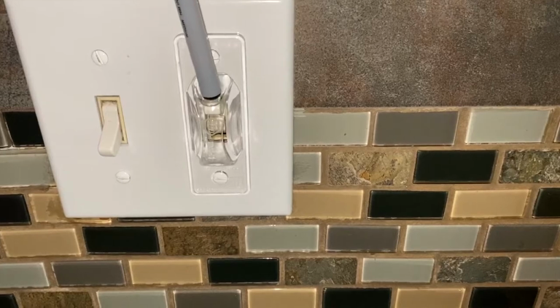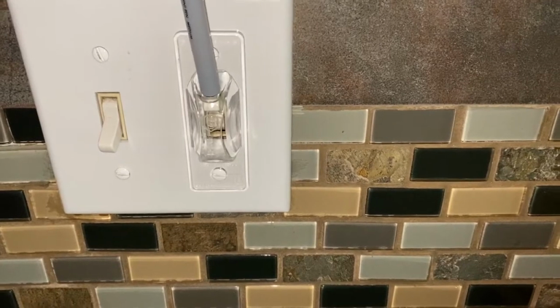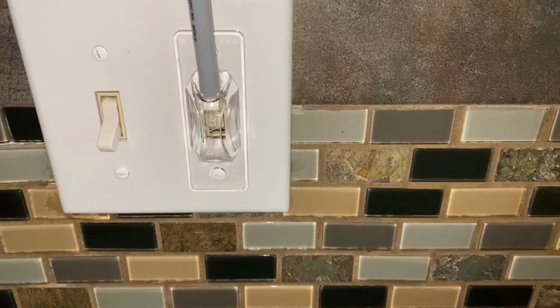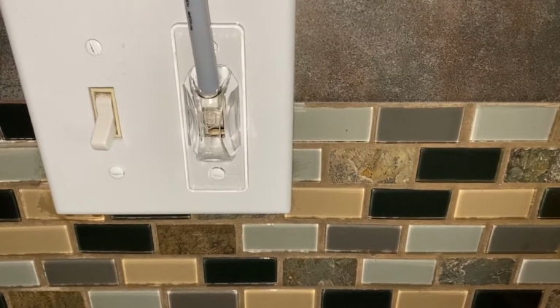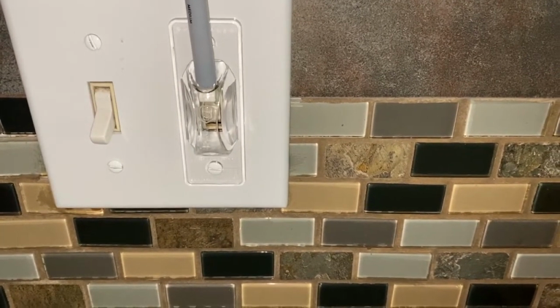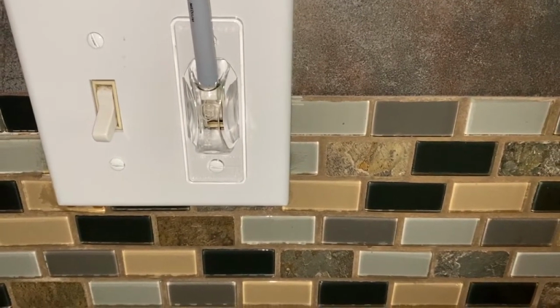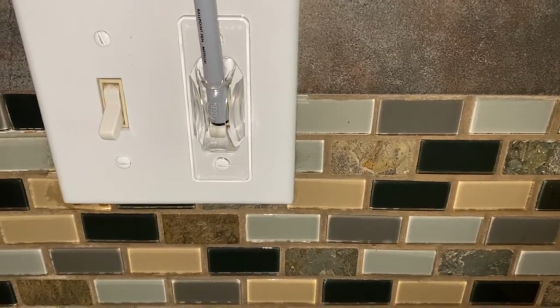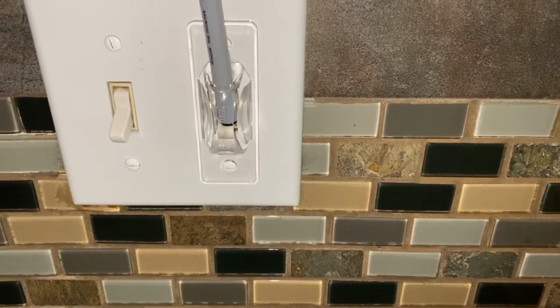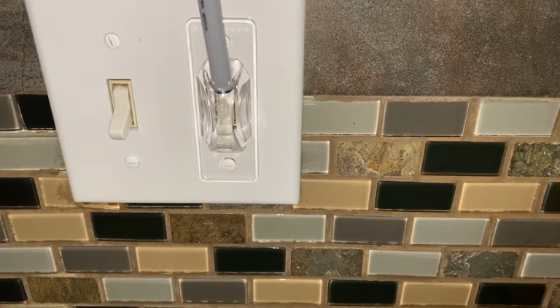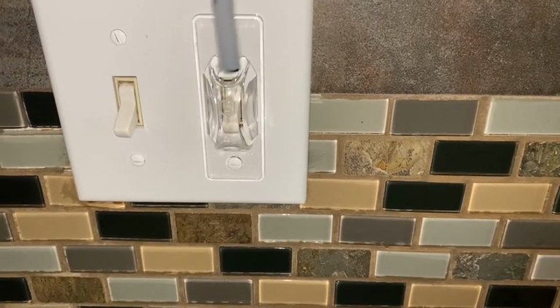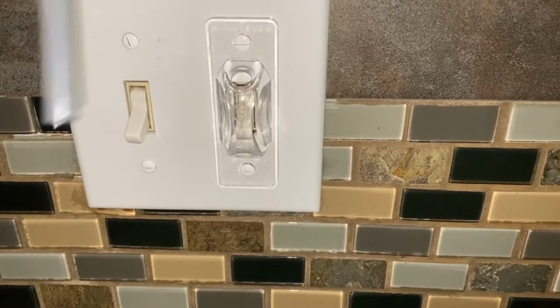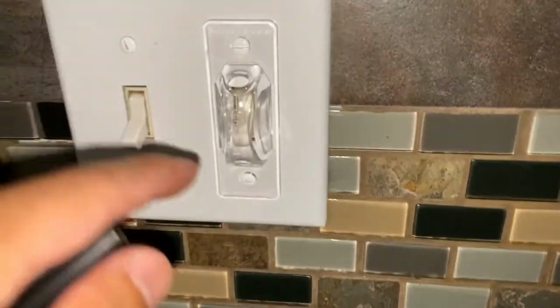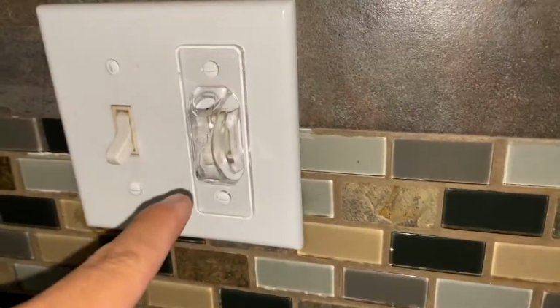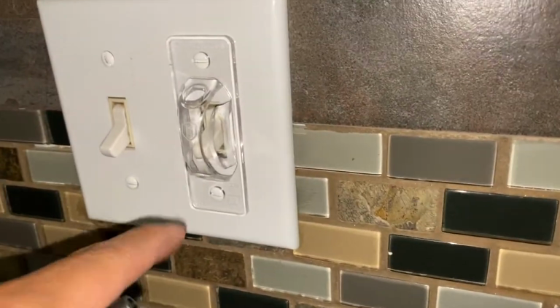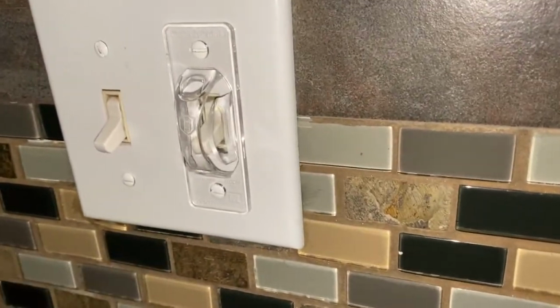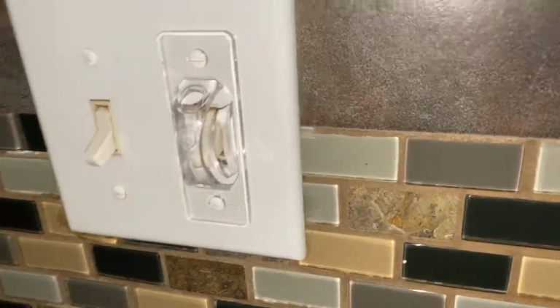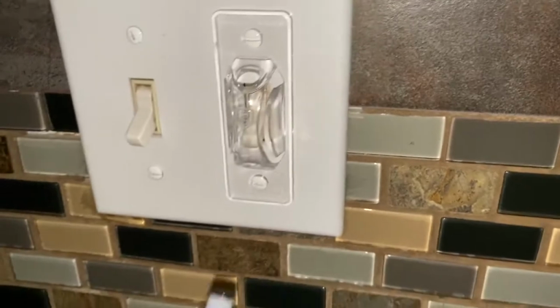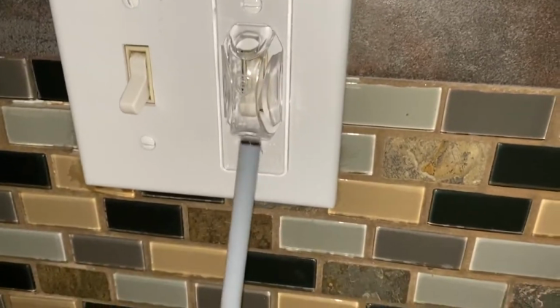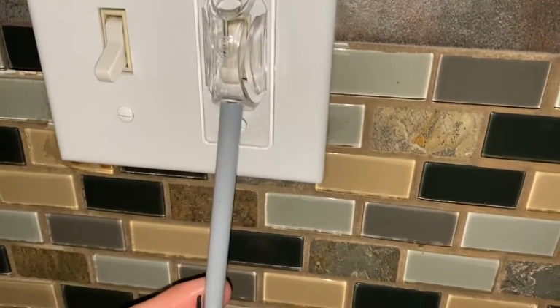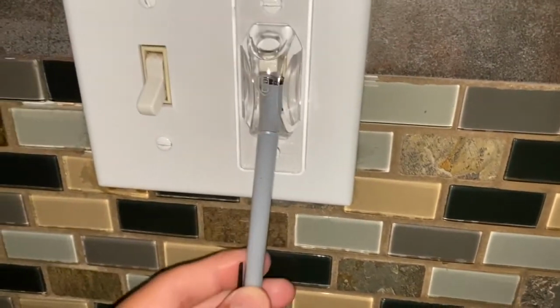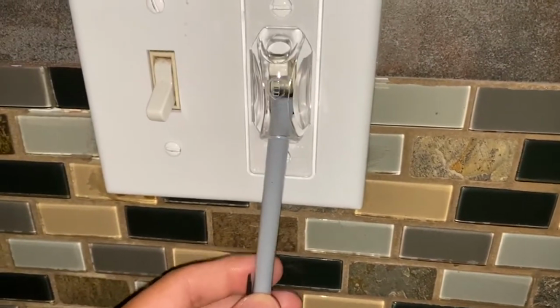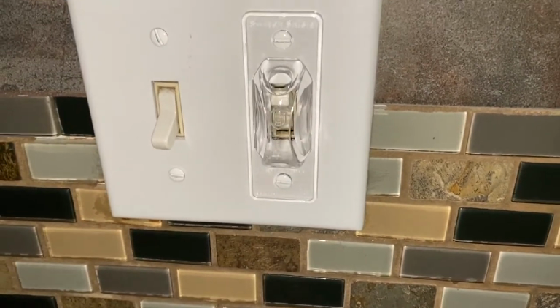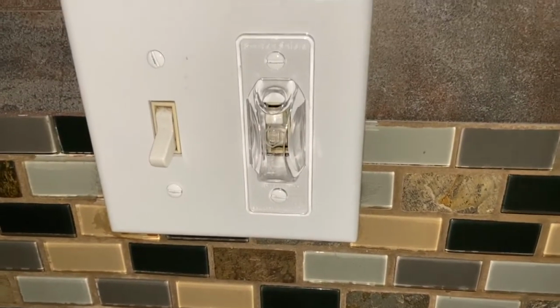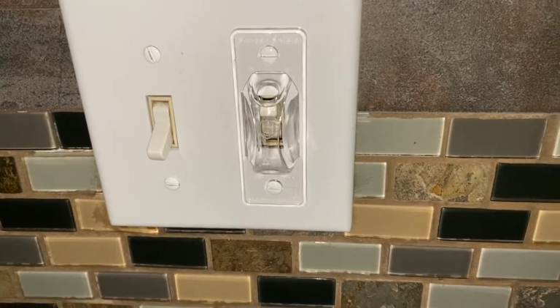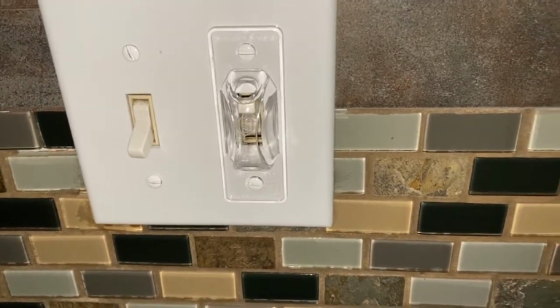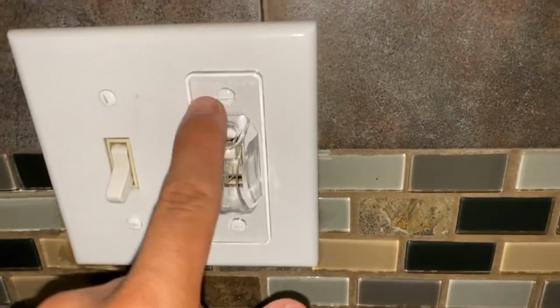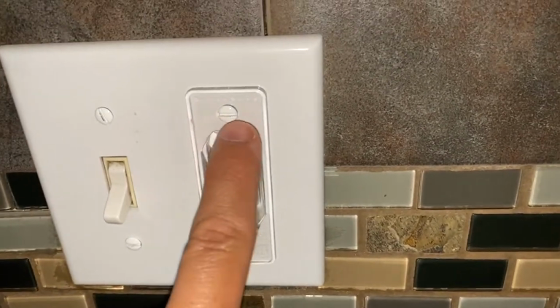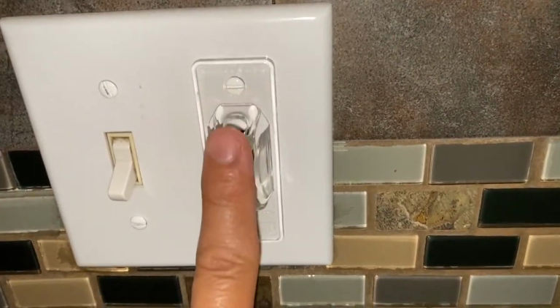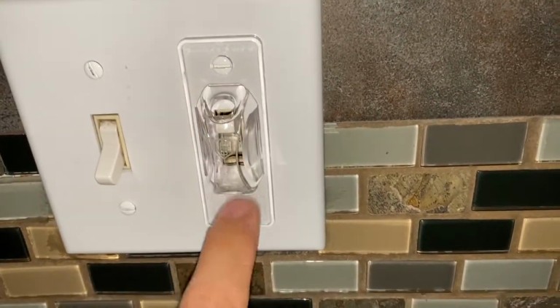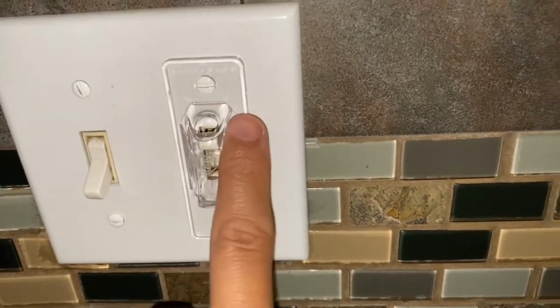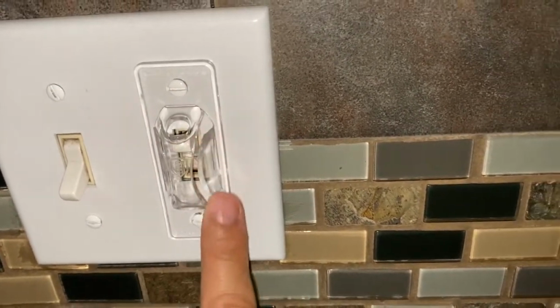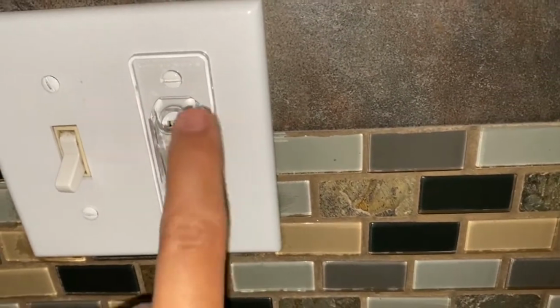I'm going to turn this light off just to show you how that works, and I can turn it back on just like that. But if you want to use your finger — not happening.